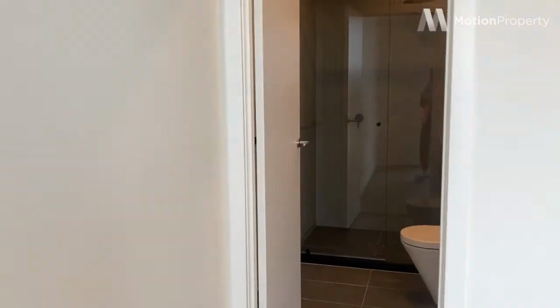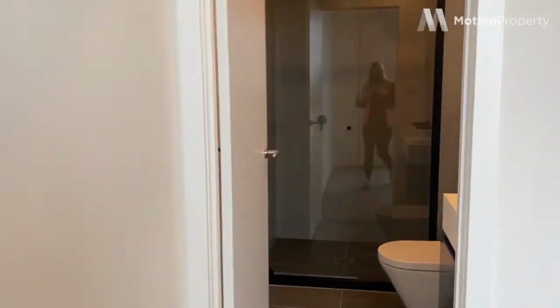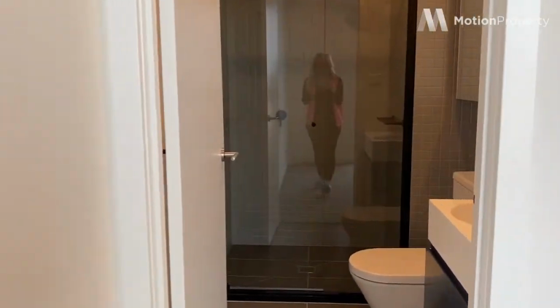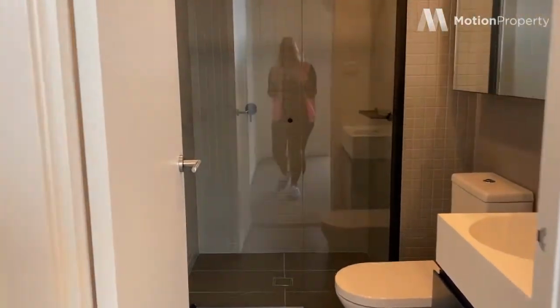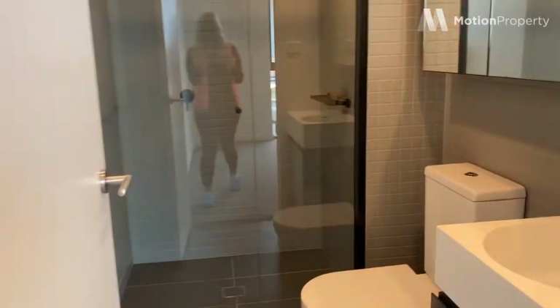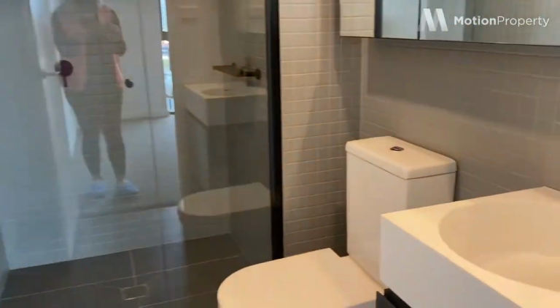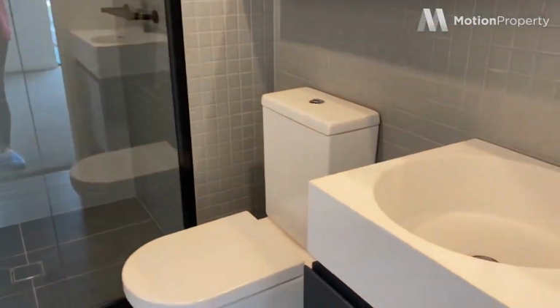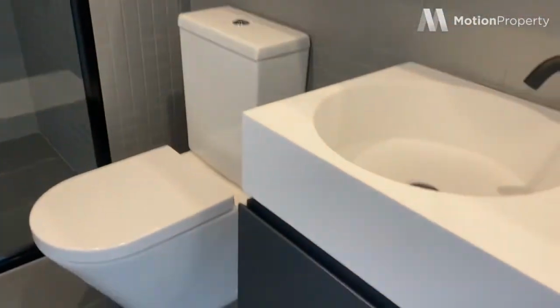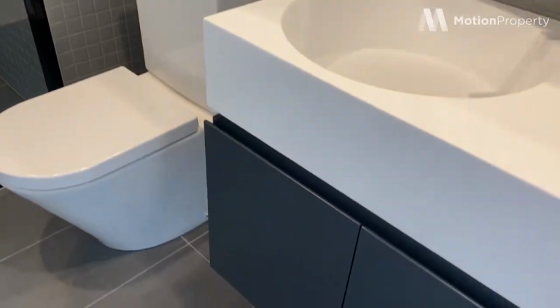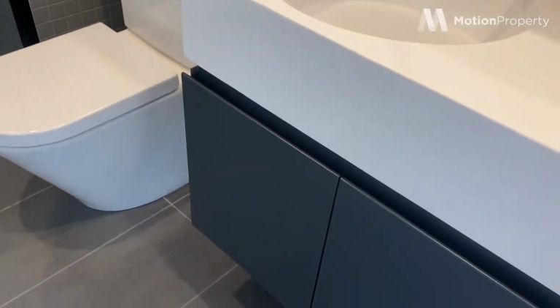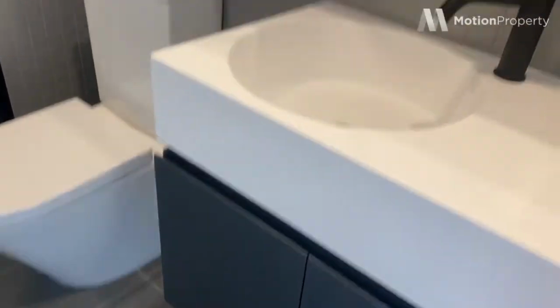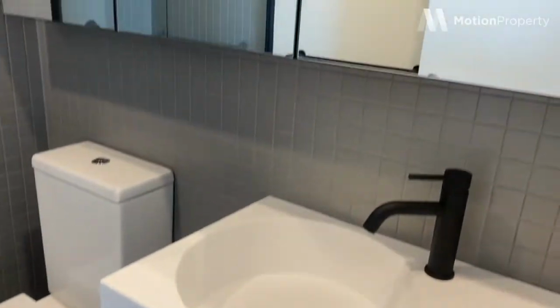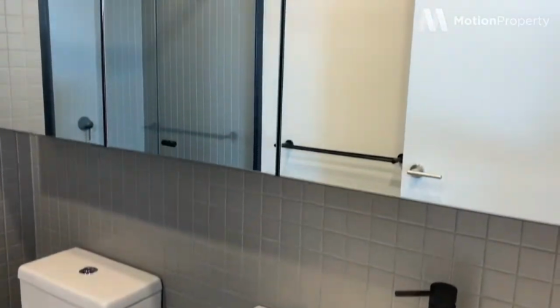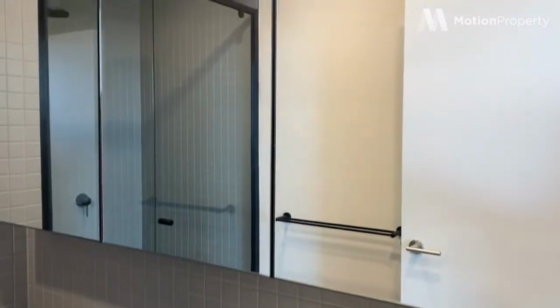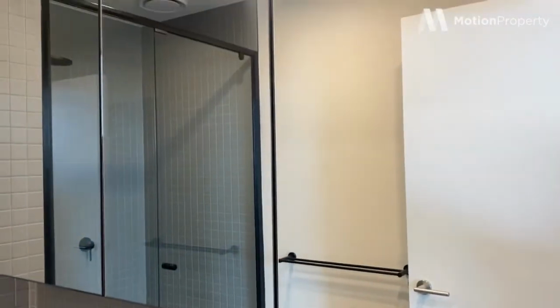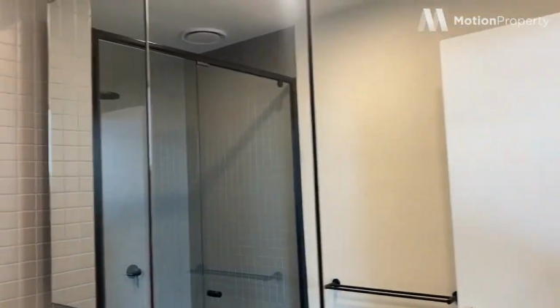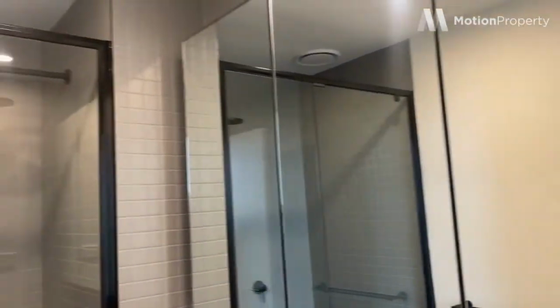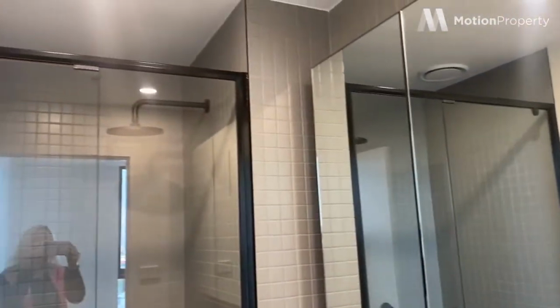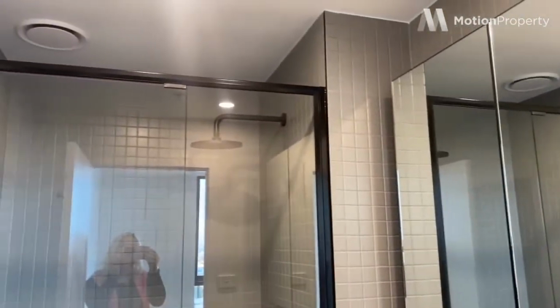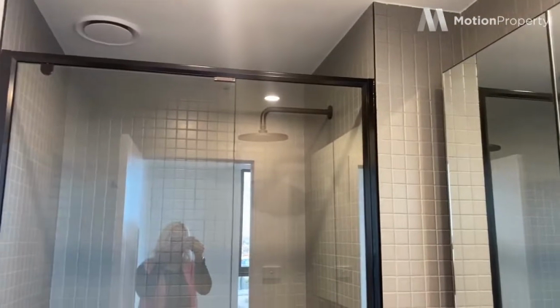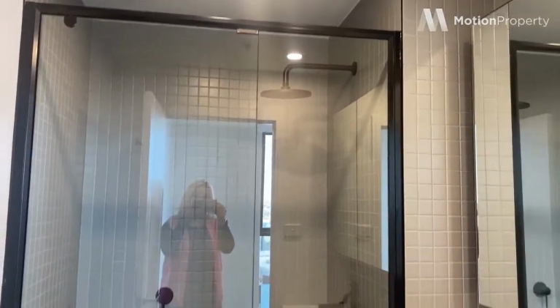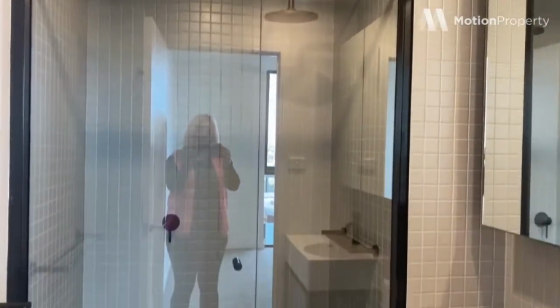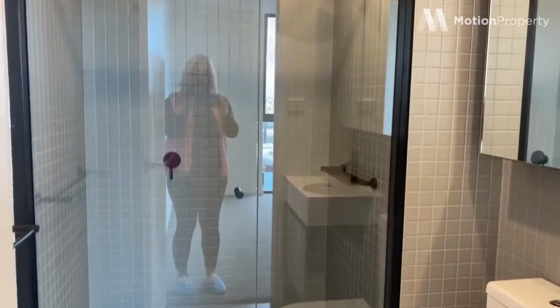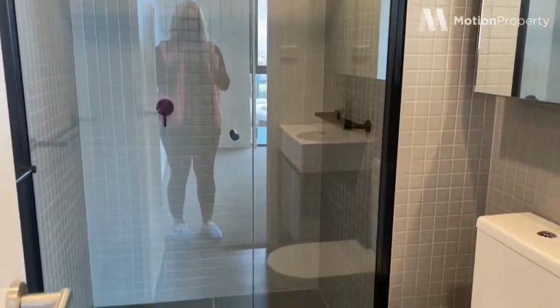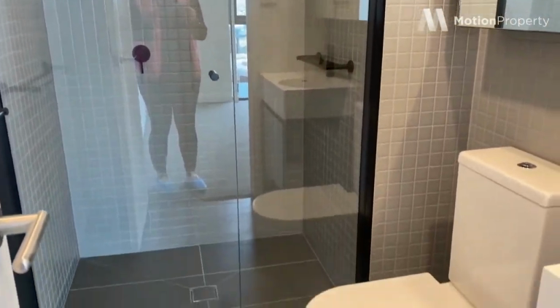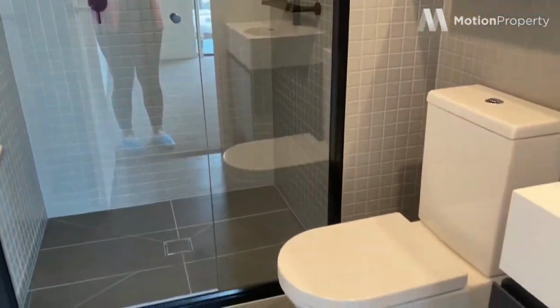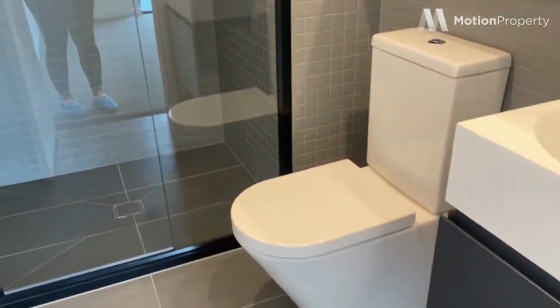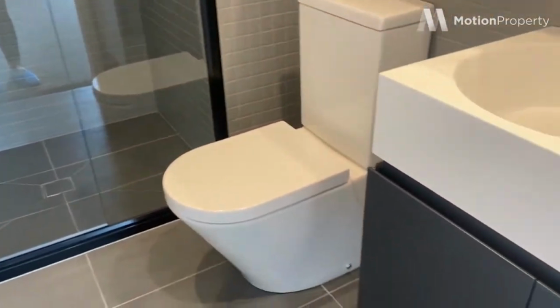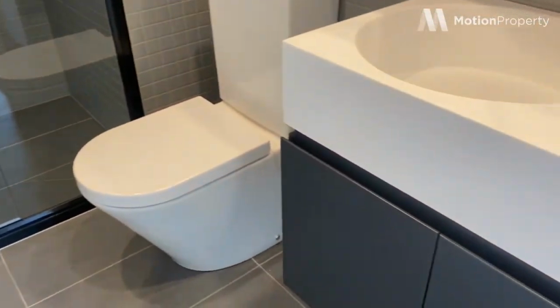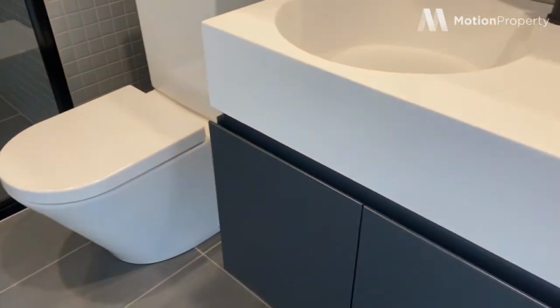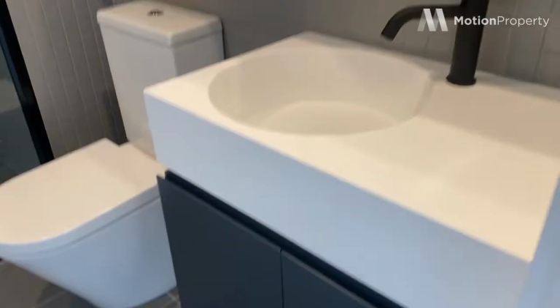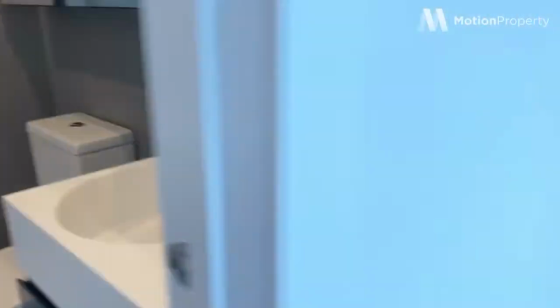And into the ensuite, which again is fantastic. Plenty of space, cabinetry storage, and sleek tapware and finishes.